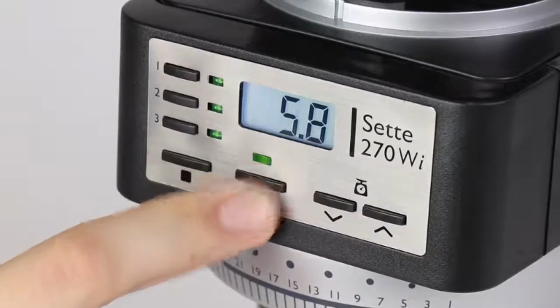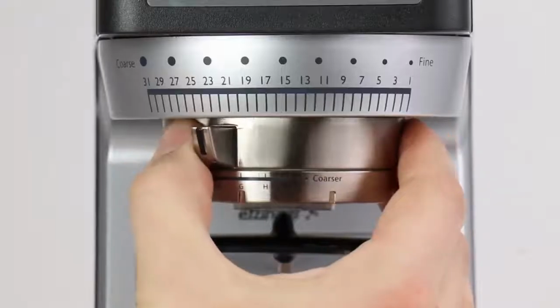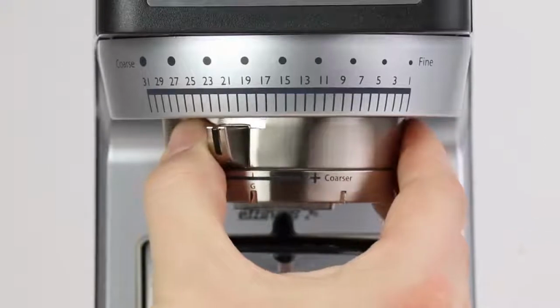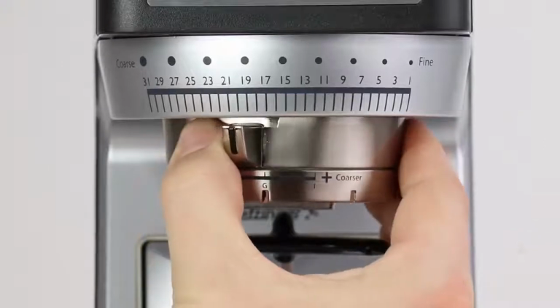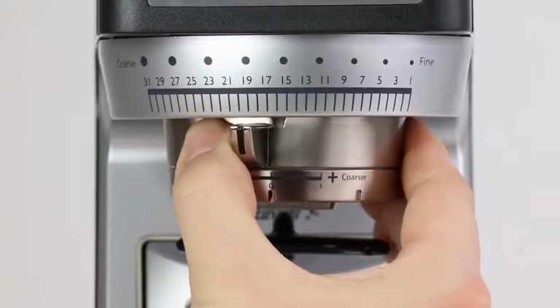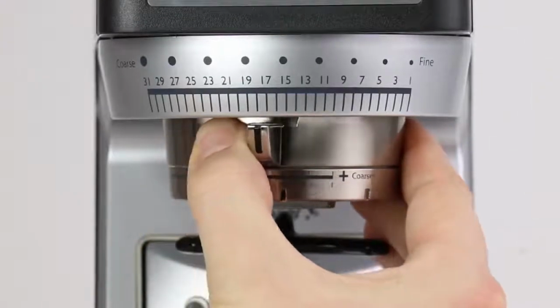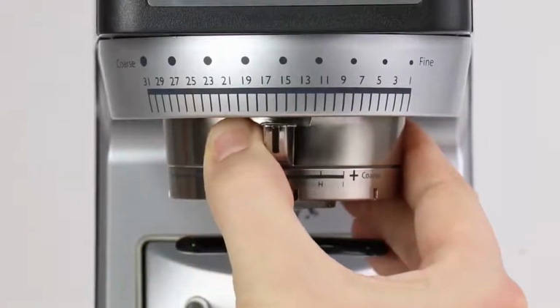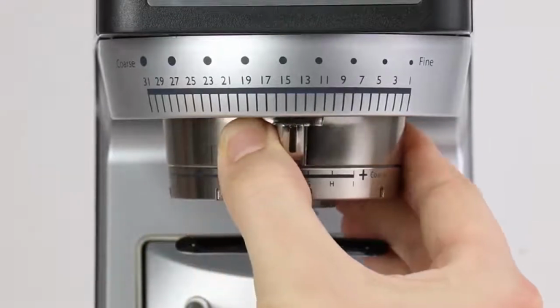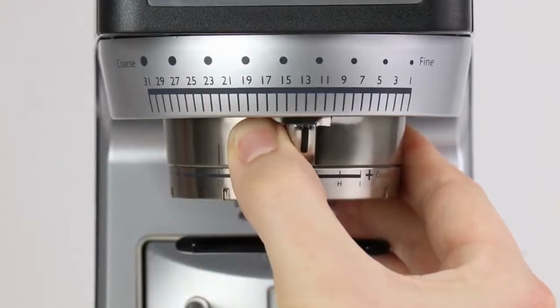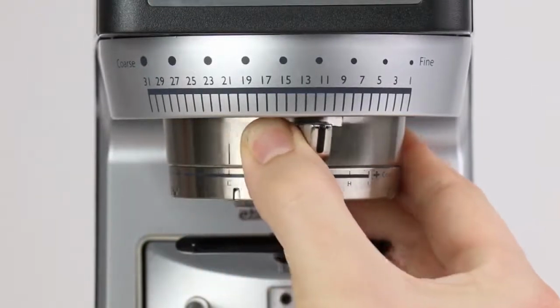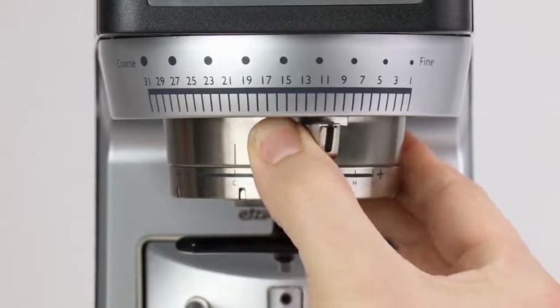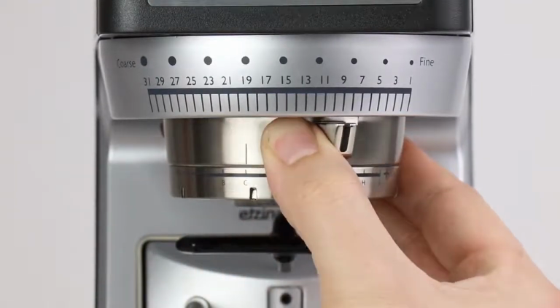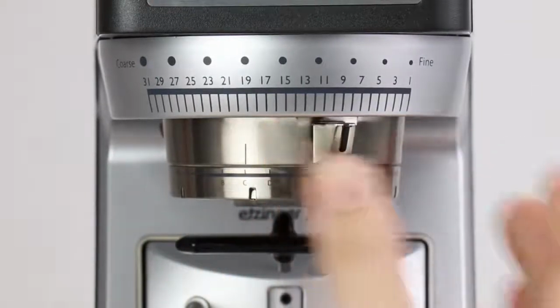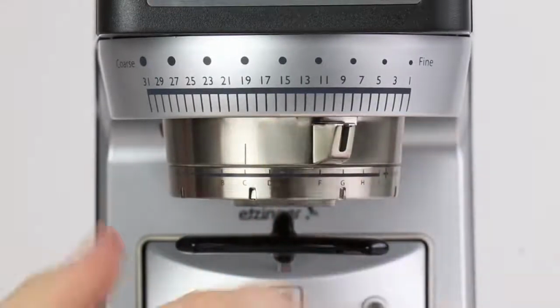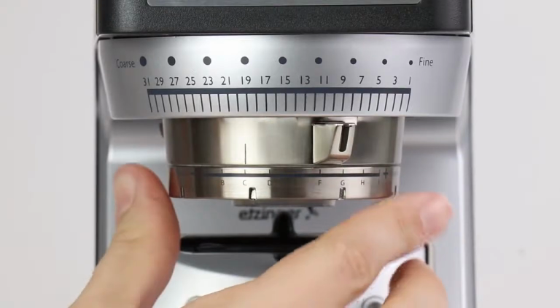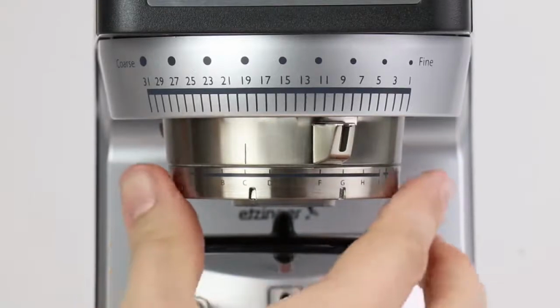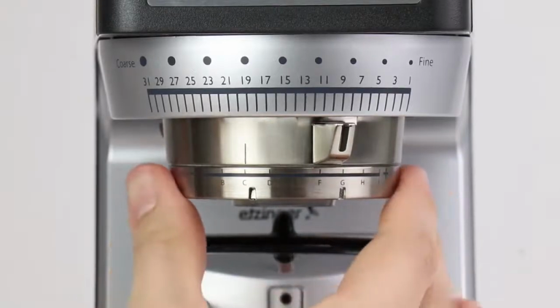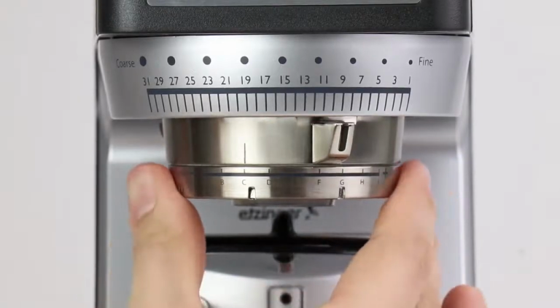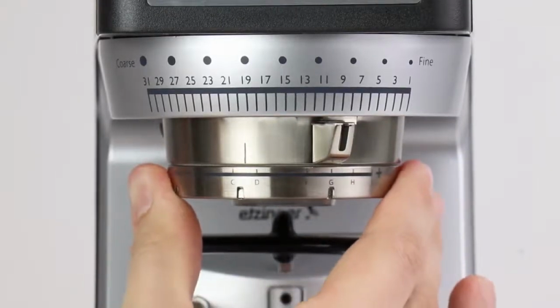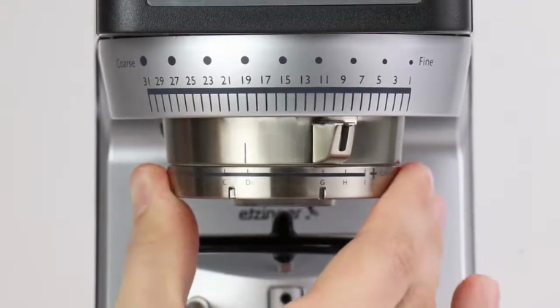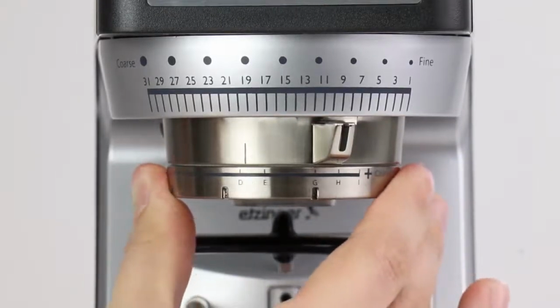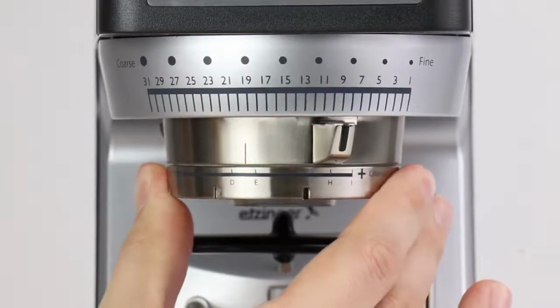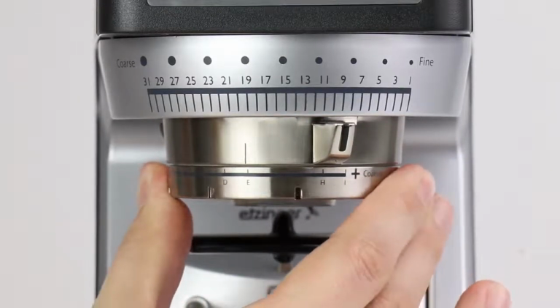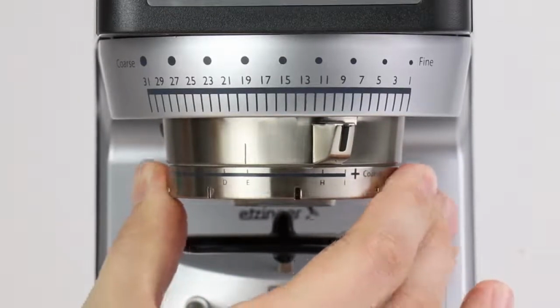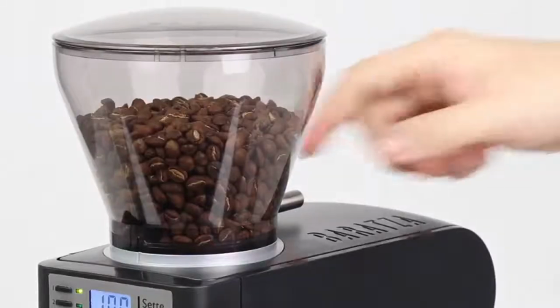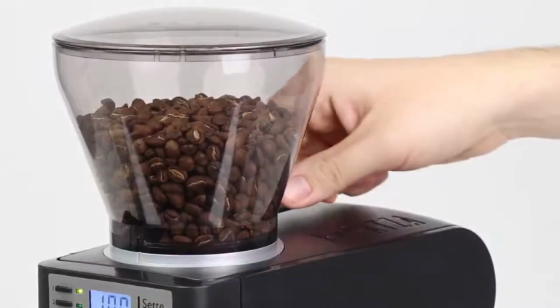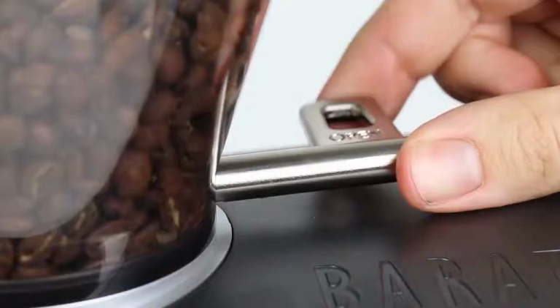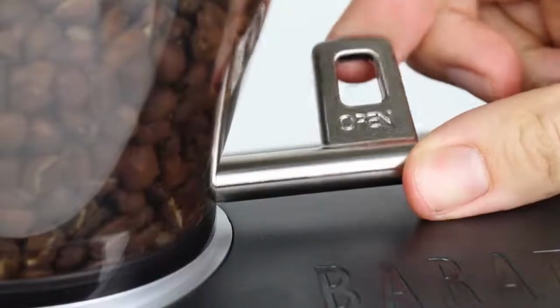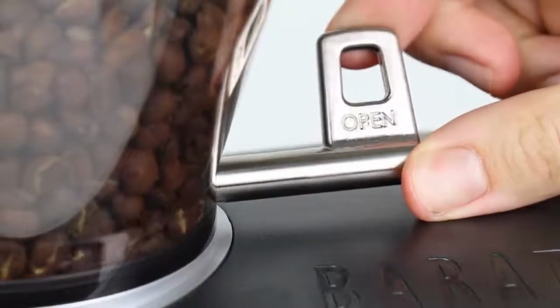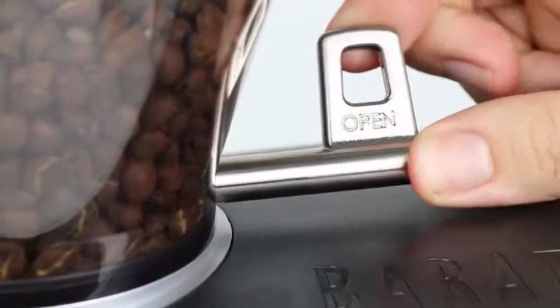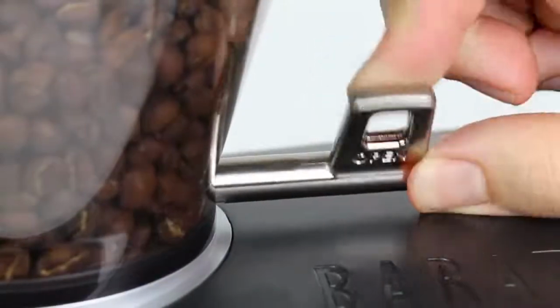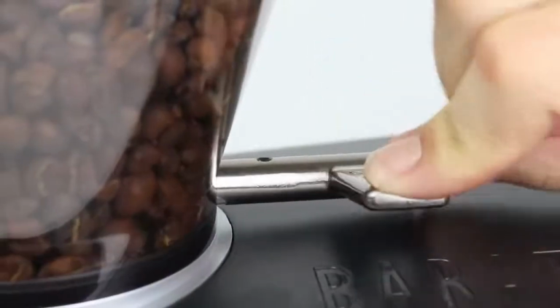Adjust your grind size with exceptional precision across 30 macro steps of adjustment, combined with a stepless micro-adjustment system. Change coffees or clean with ease using the shut-off hopper.